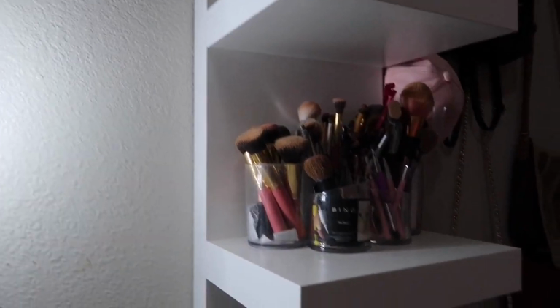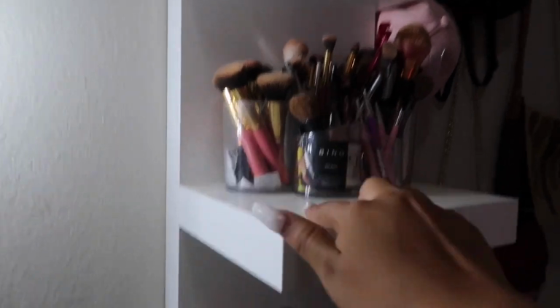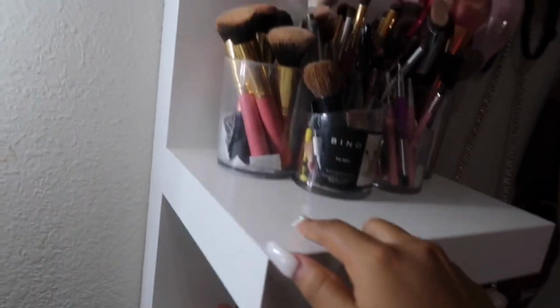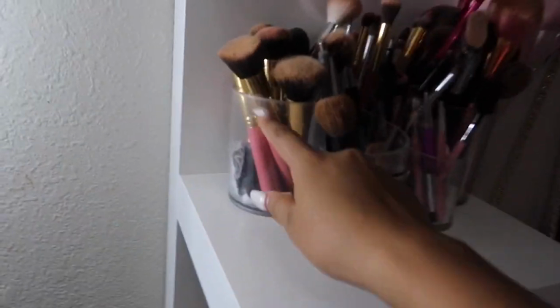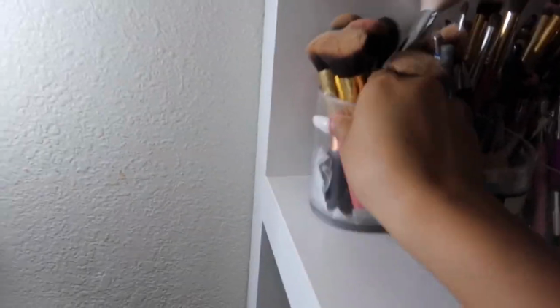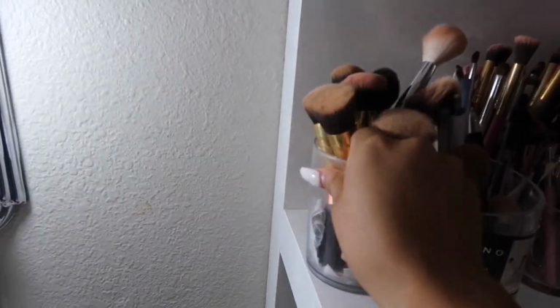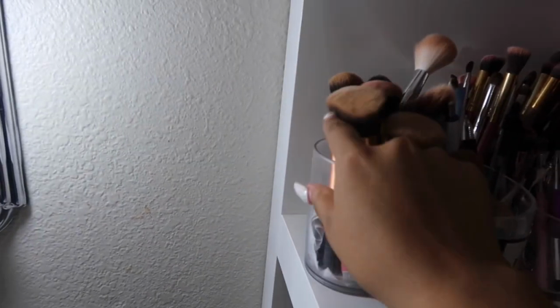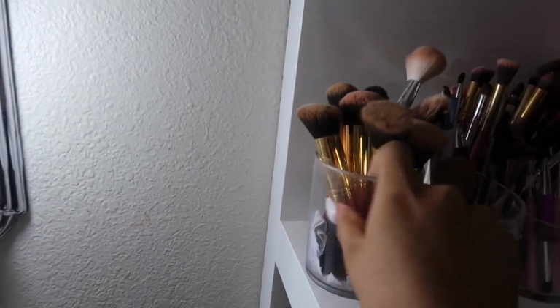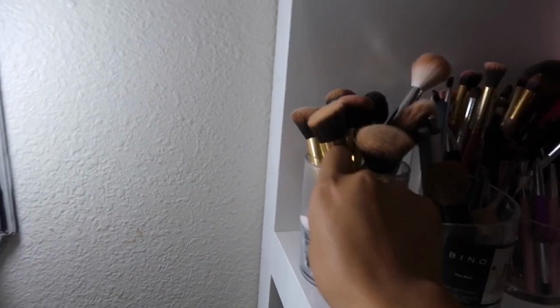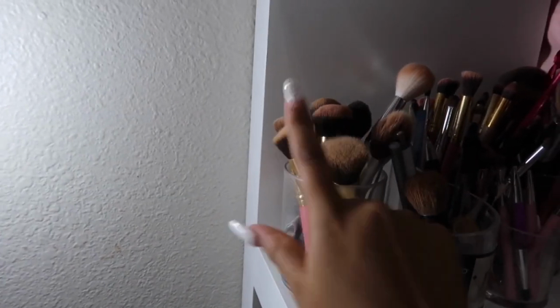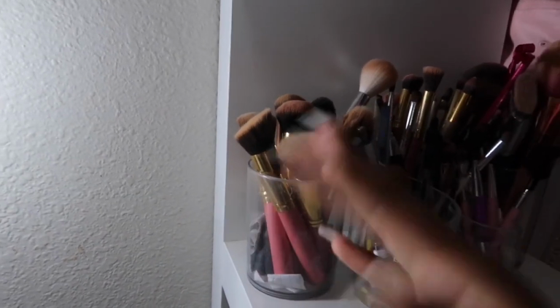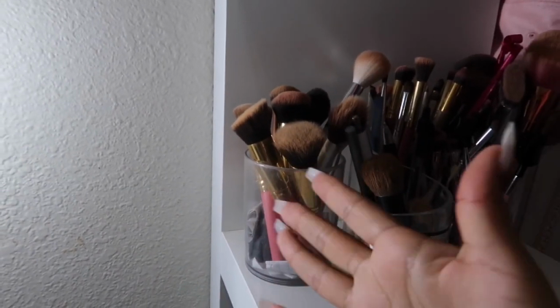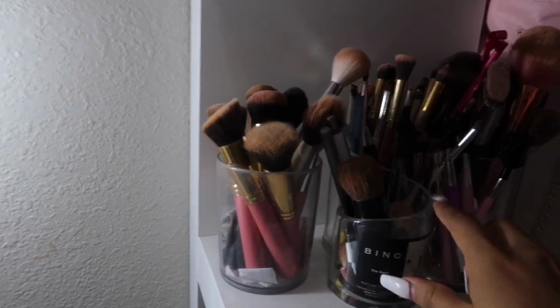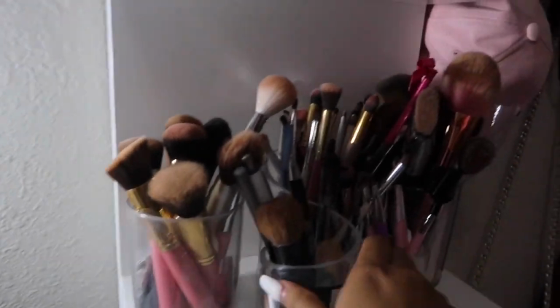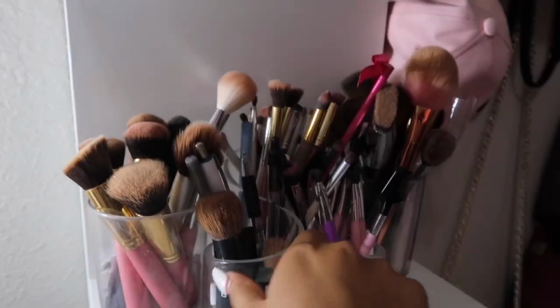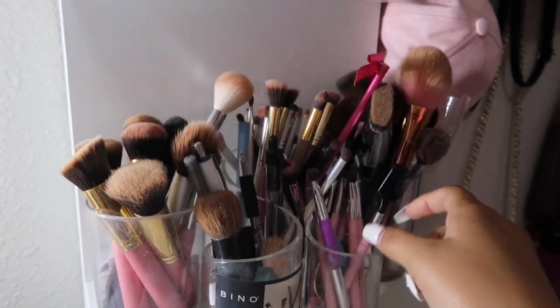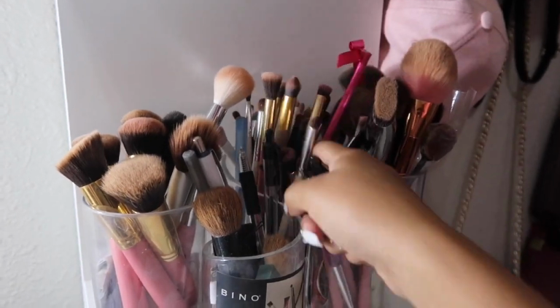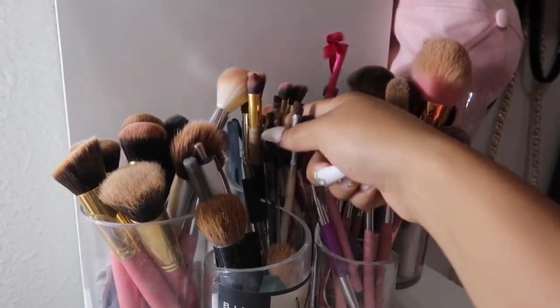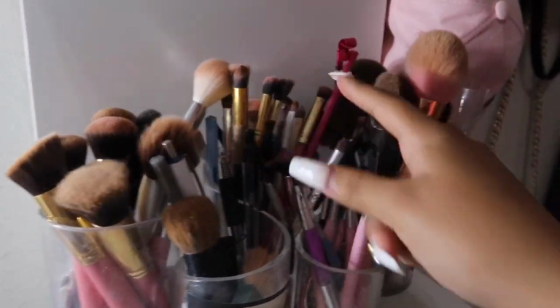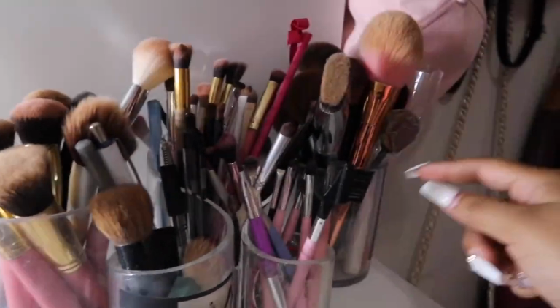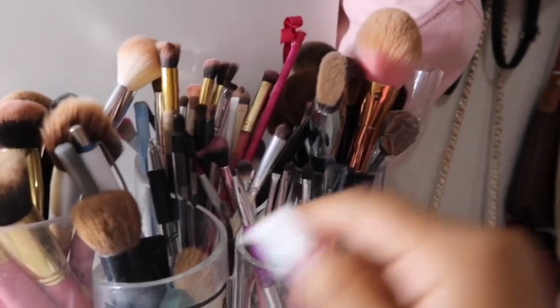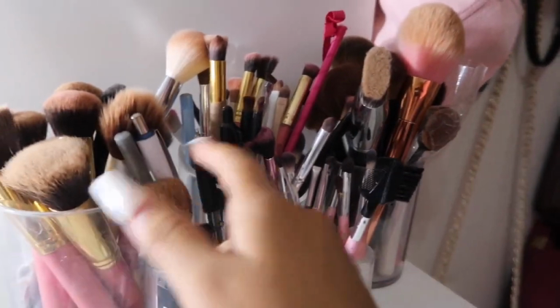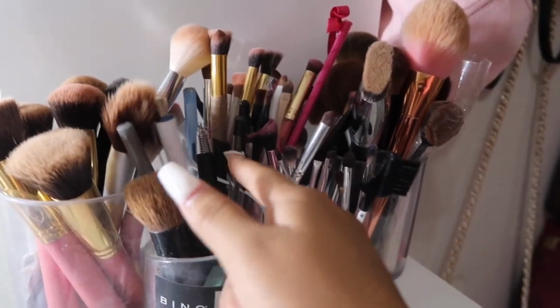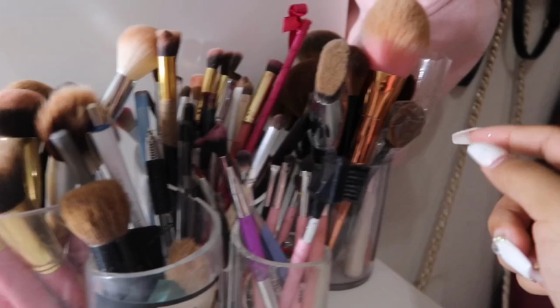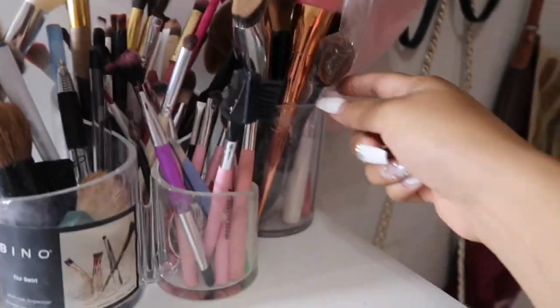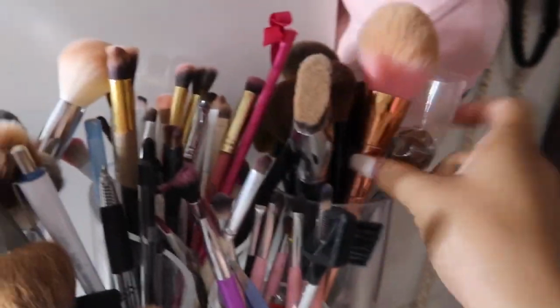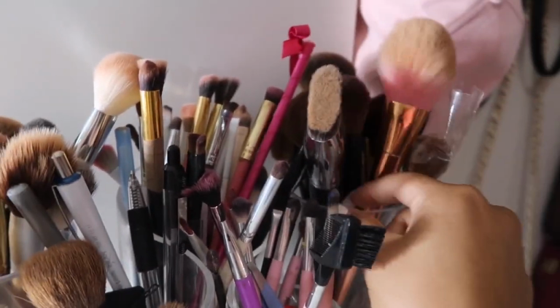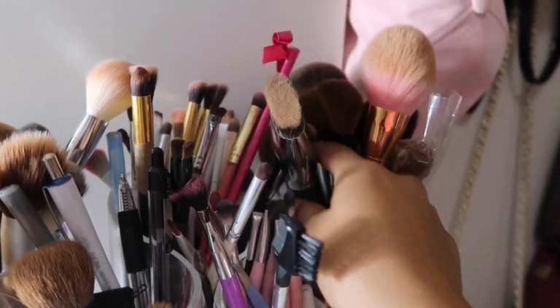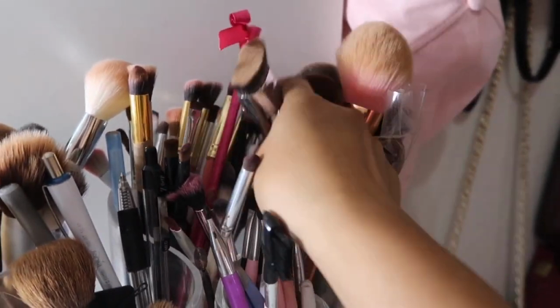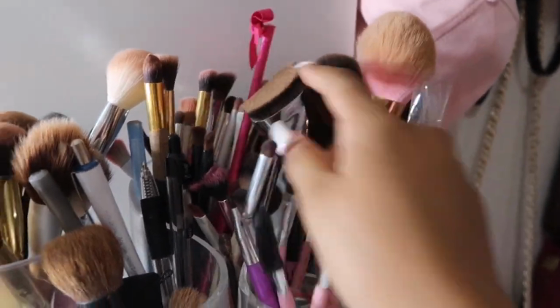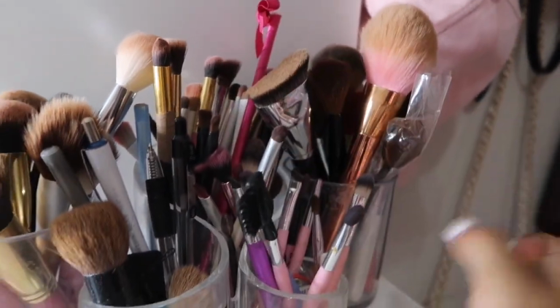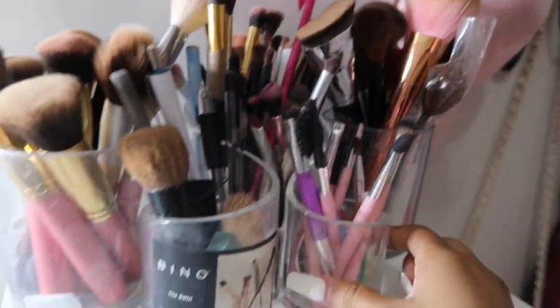Here I have all my brushes — this is basically all the brushes I use the most. Here are all my eyeshadow brushes and stuff, and I do have a couple of pens too, and then I have other brushes — bigger brushes.